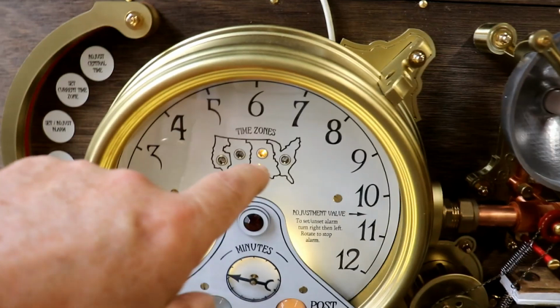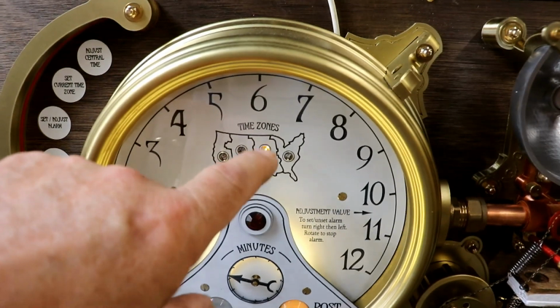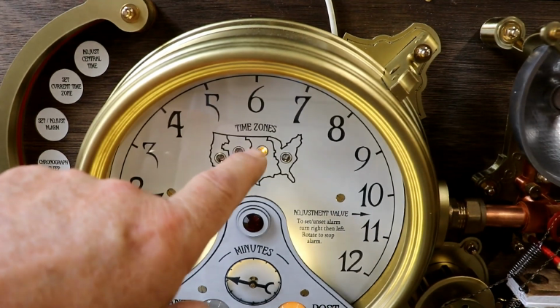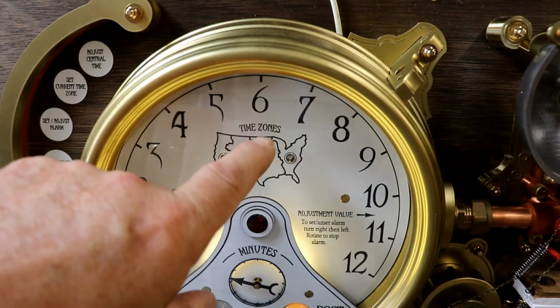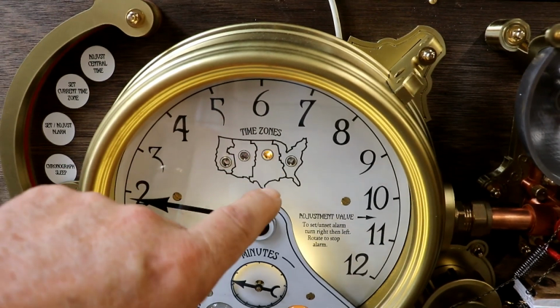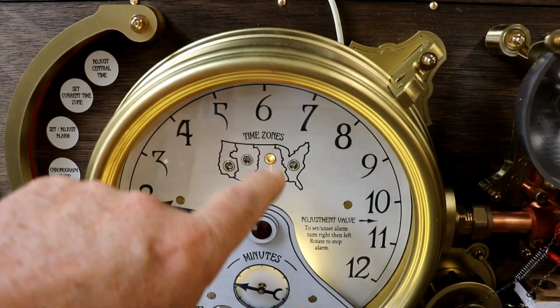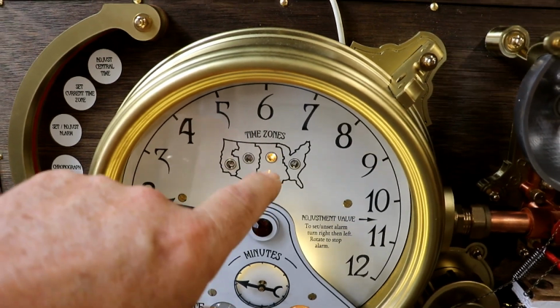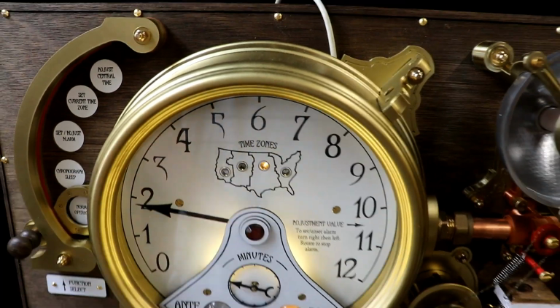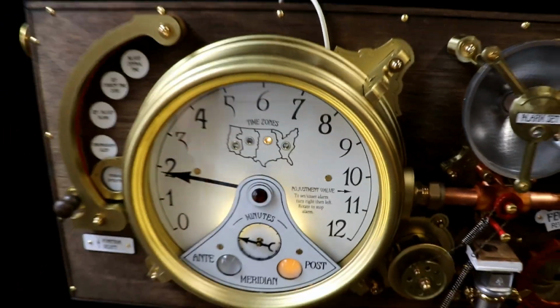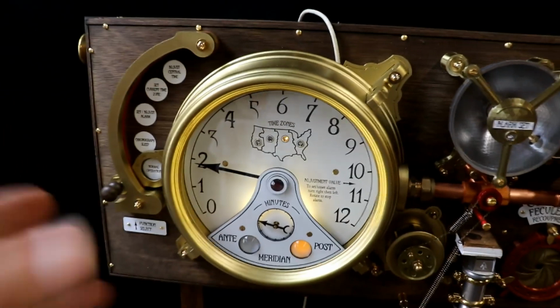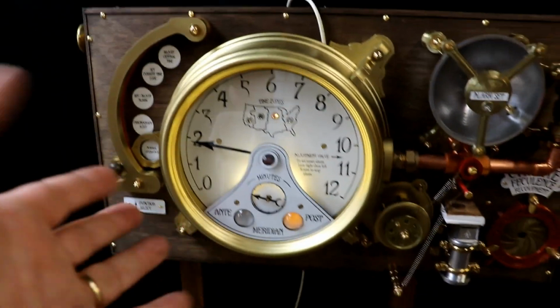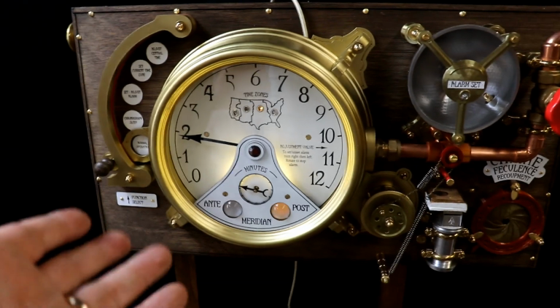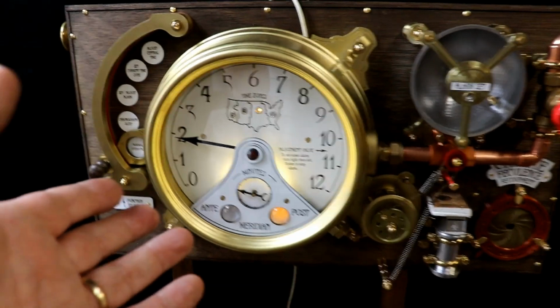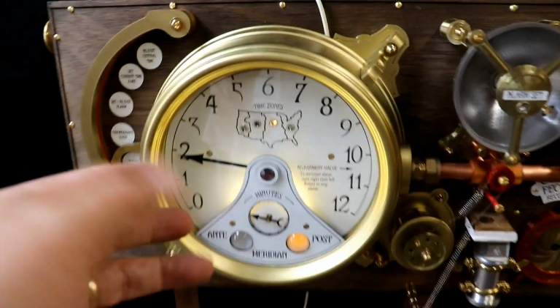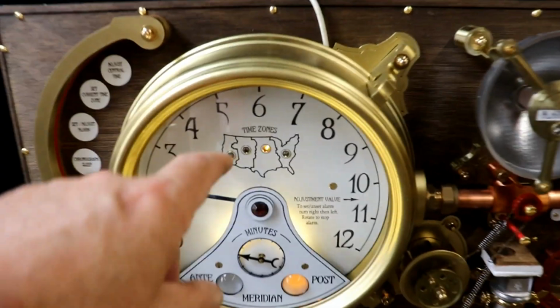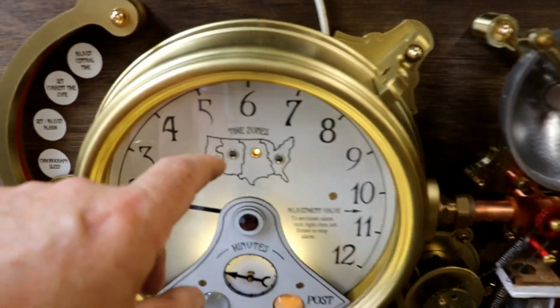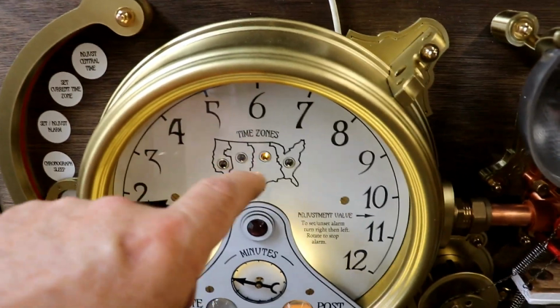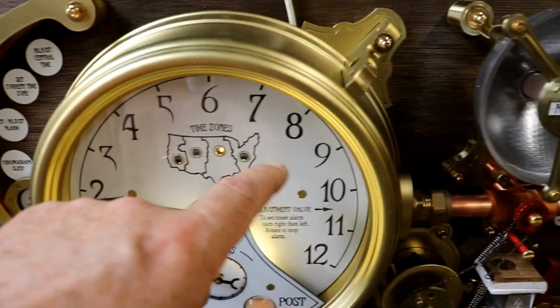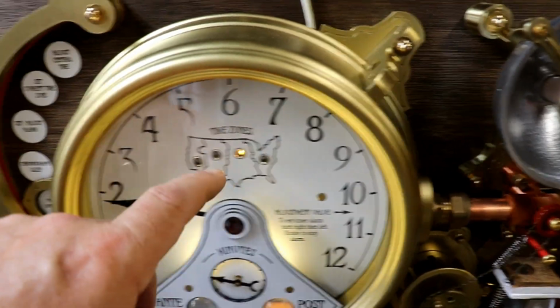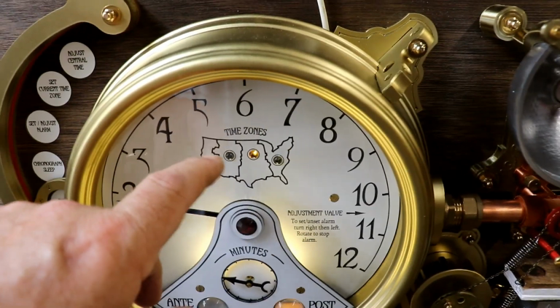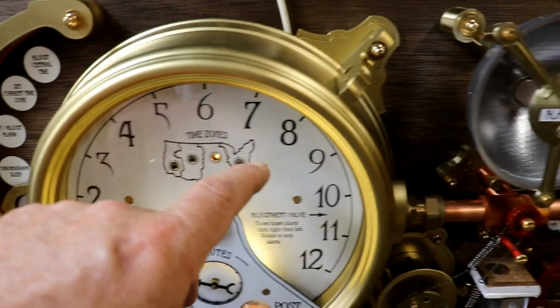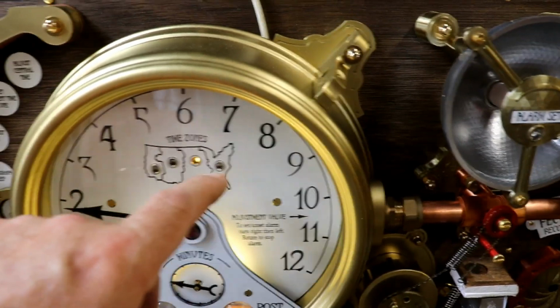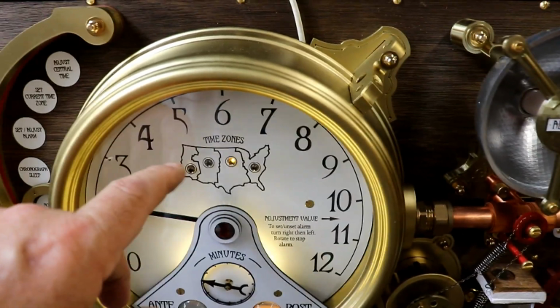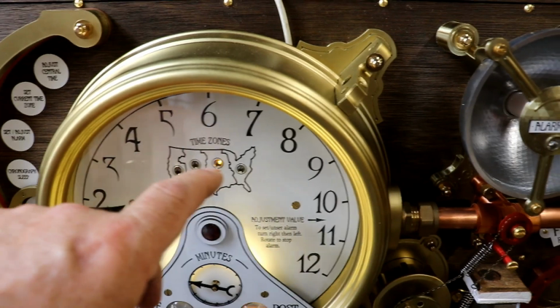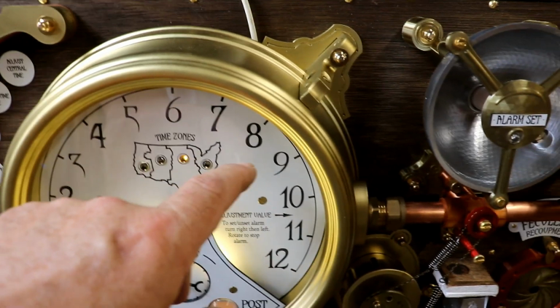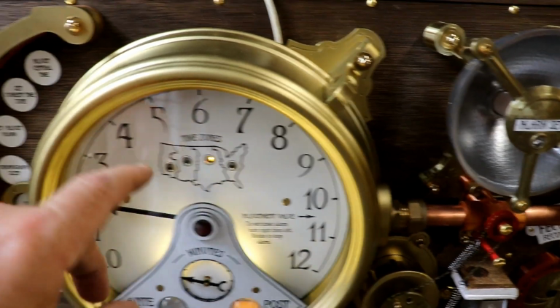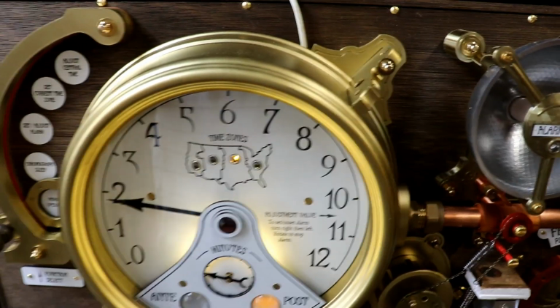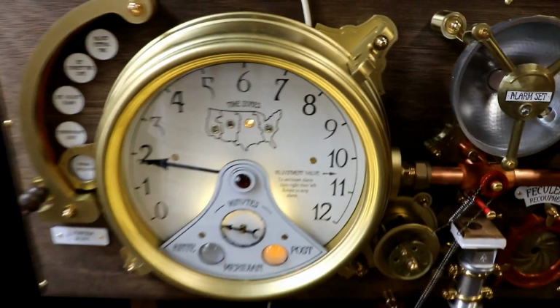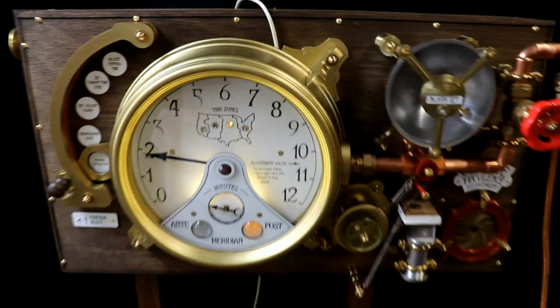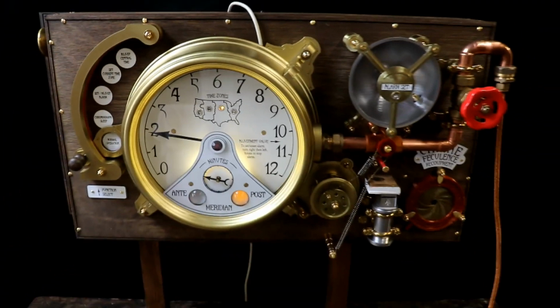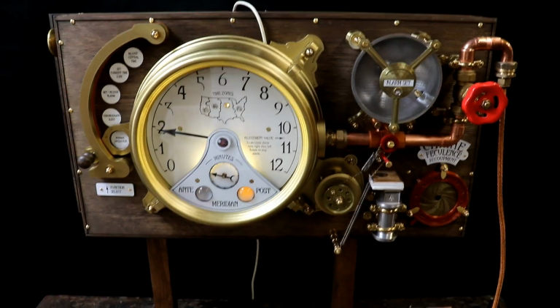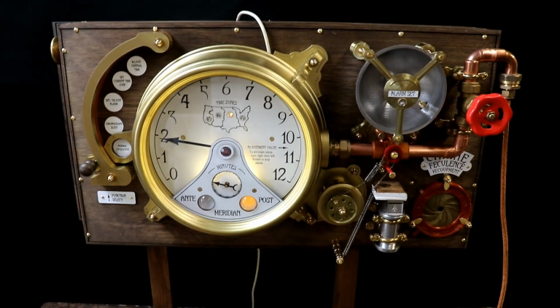That was the whole point of this clock - Erin travels regularly right across the United States between four different time zones, and she wanted a clock that would allow her to do that easily.